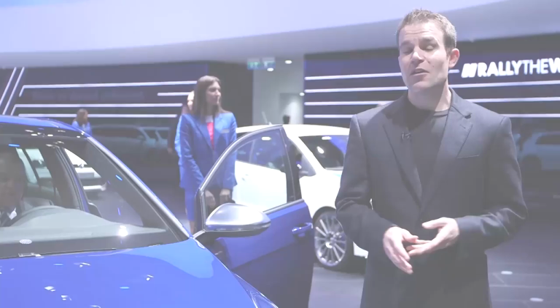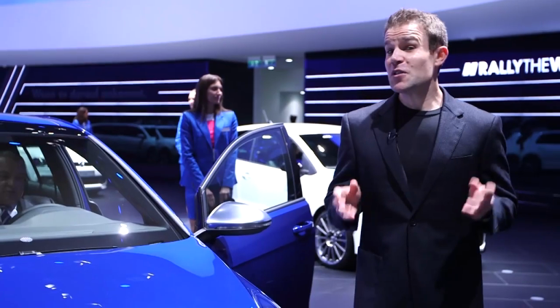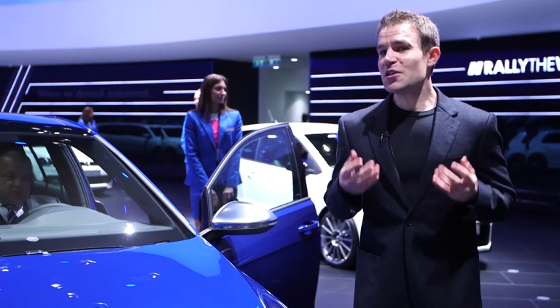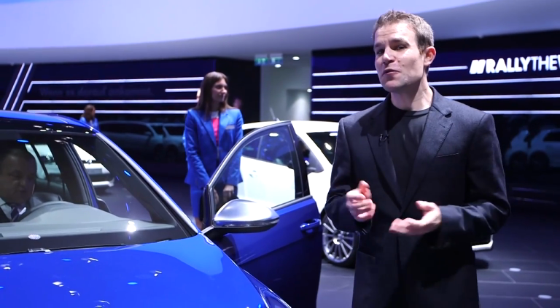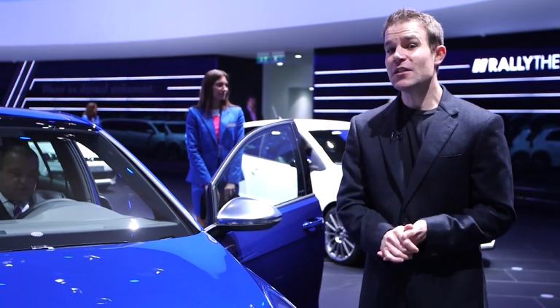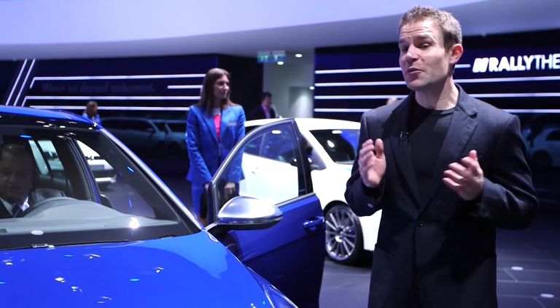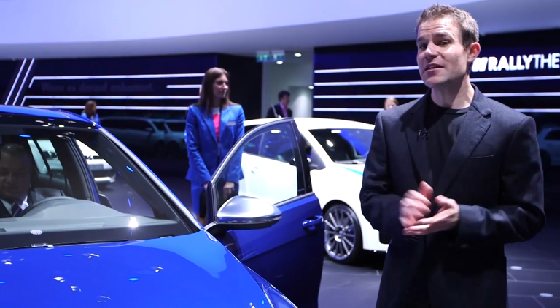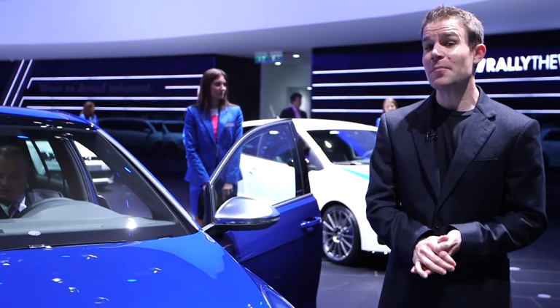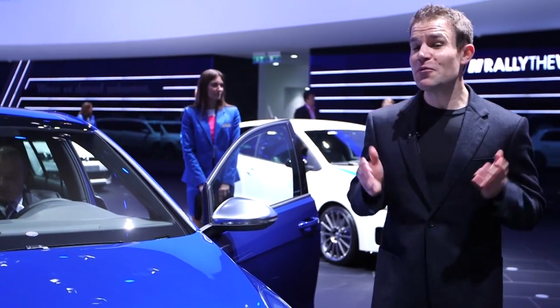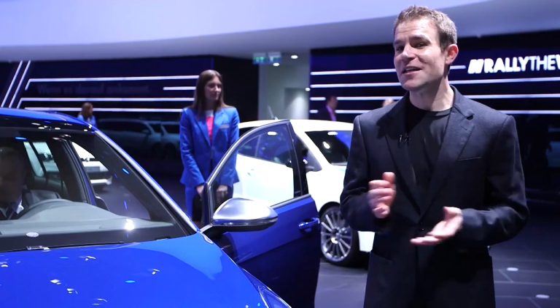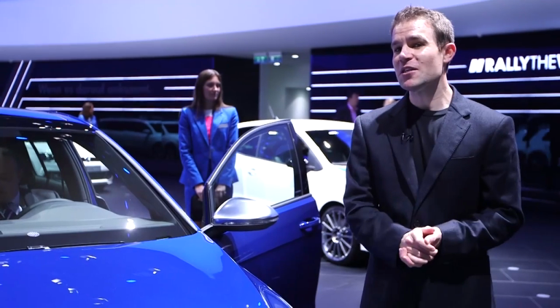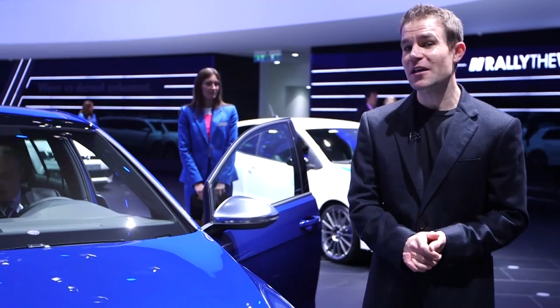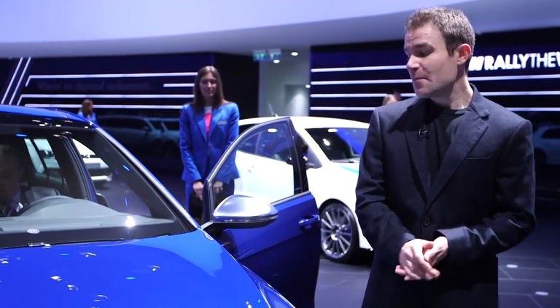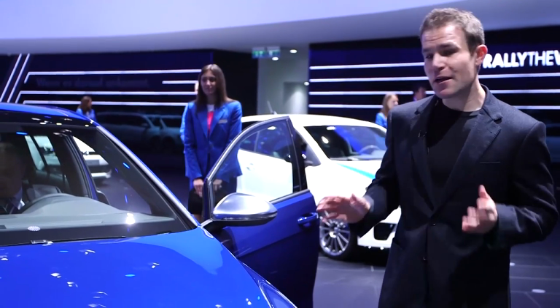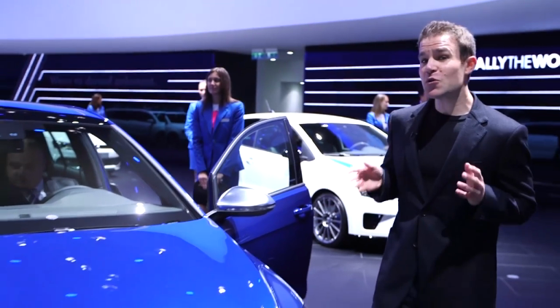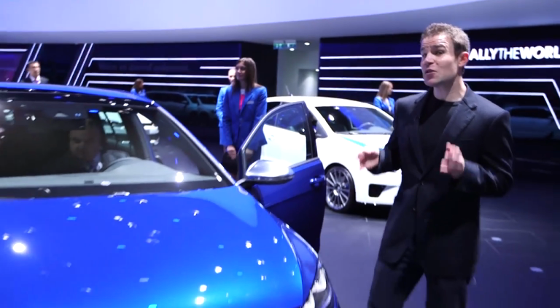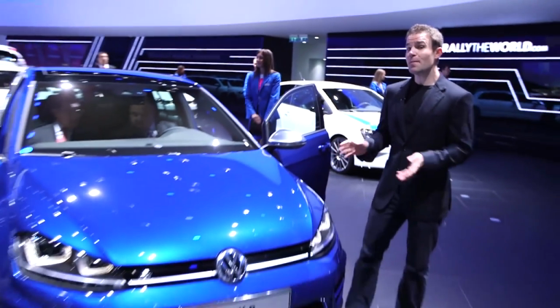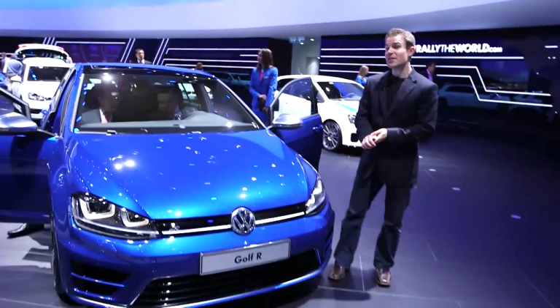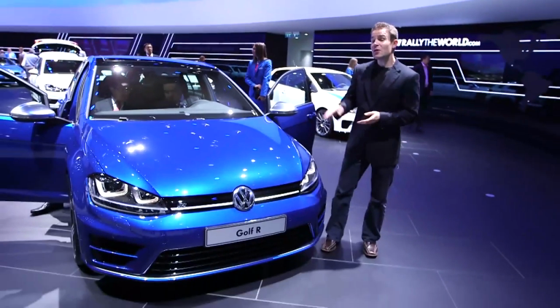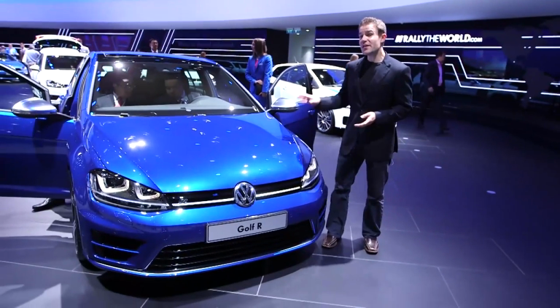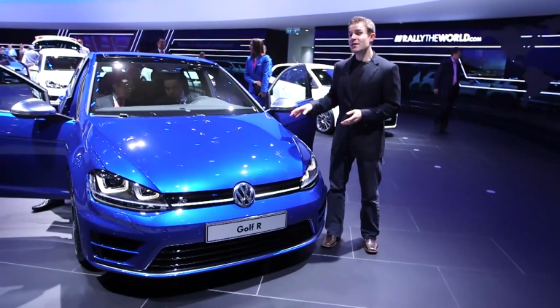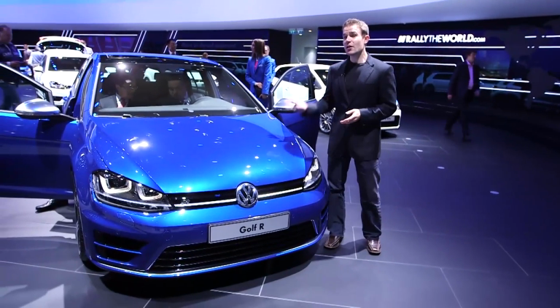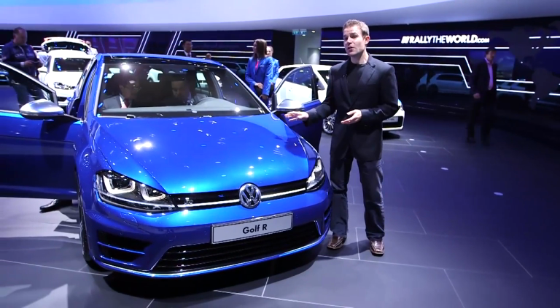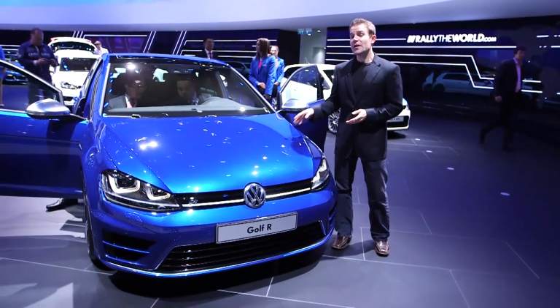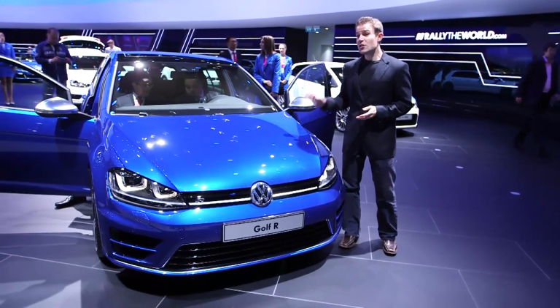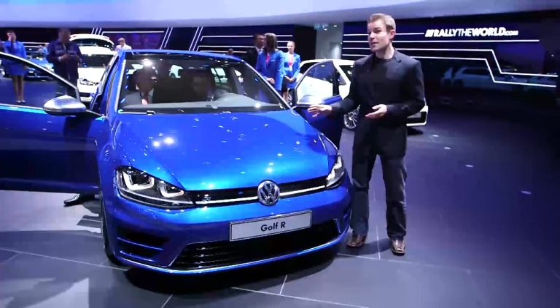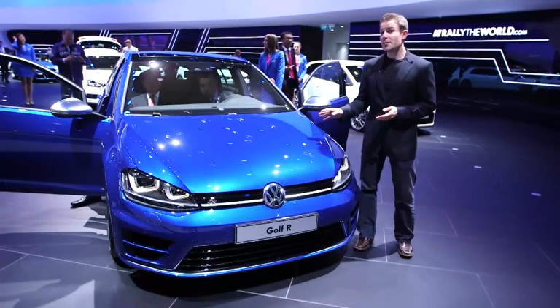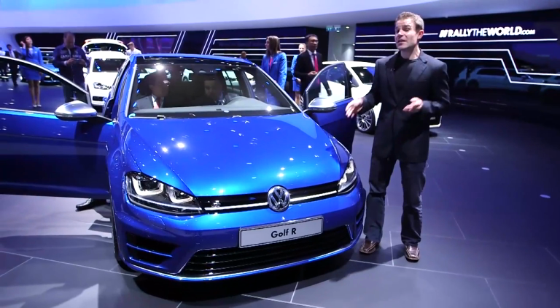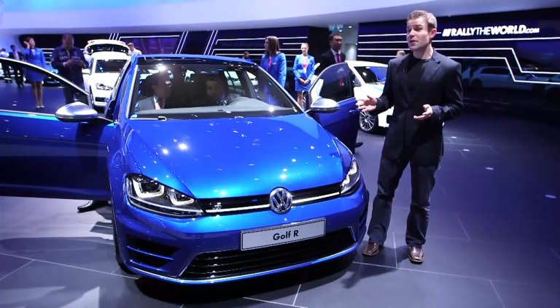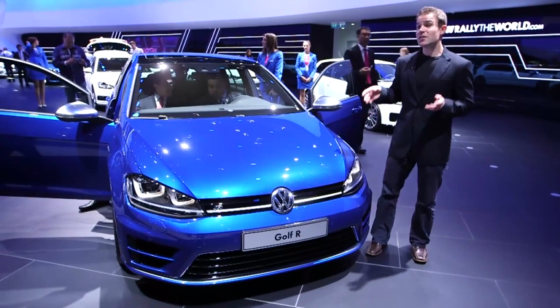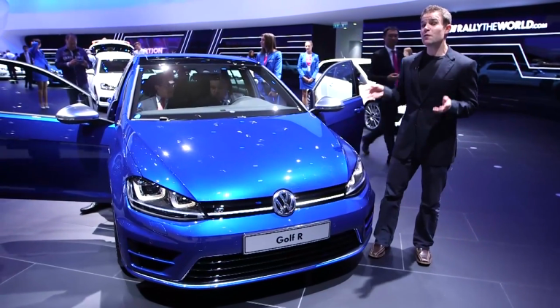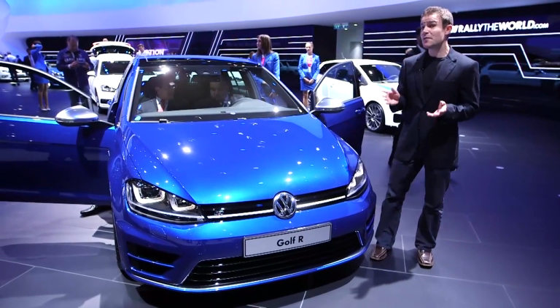We've just put the new Golf GTI through our test lab and we were really impressed with it, but now Volkswagen's gone one better with this — the Golf R. It's their new flagship and it's the fastest Golf ever.